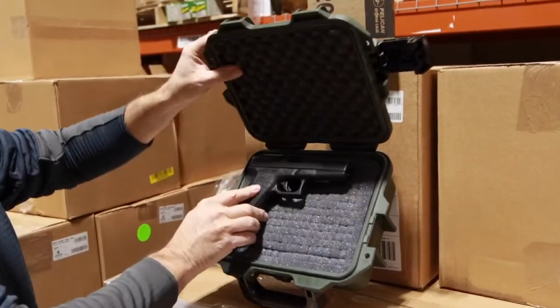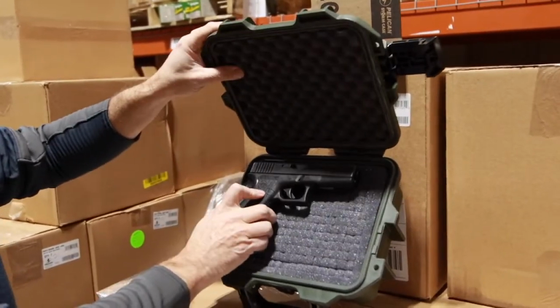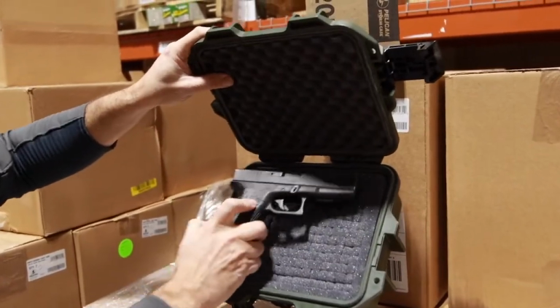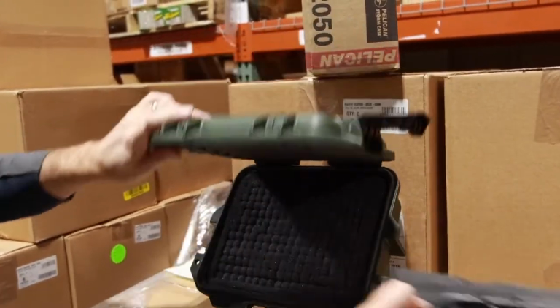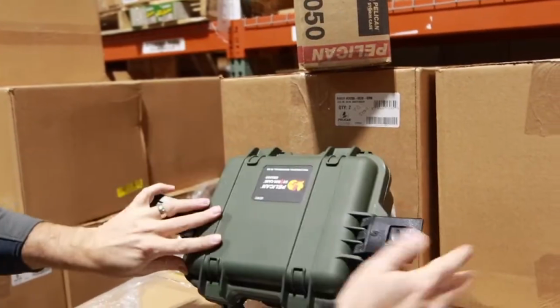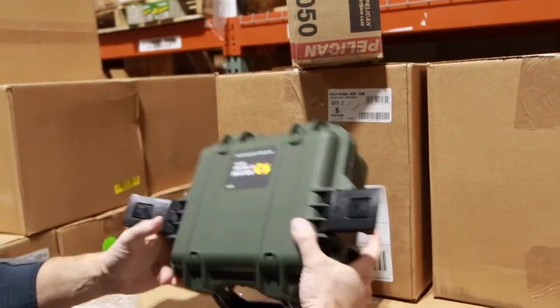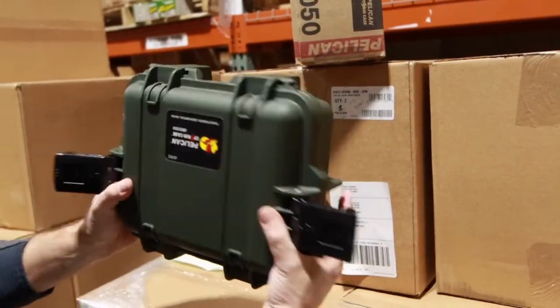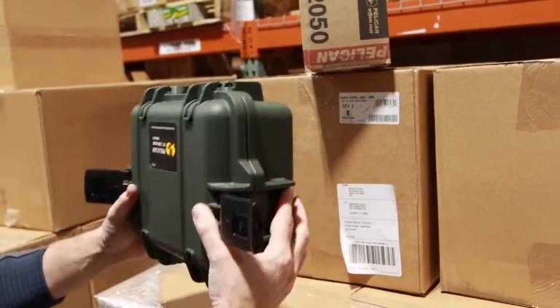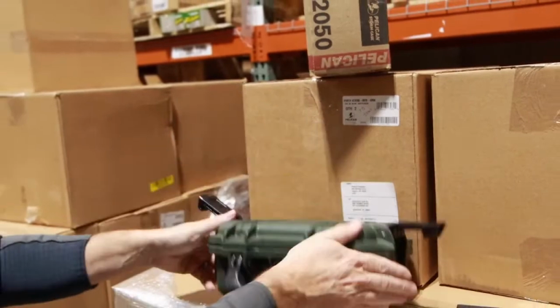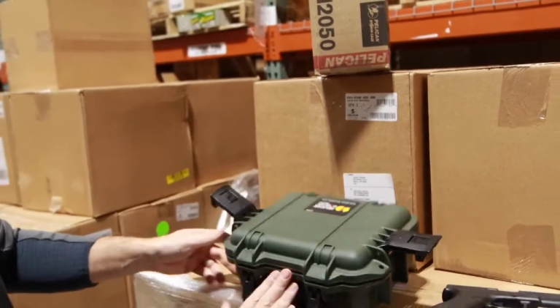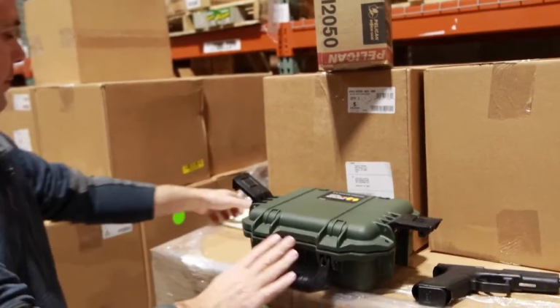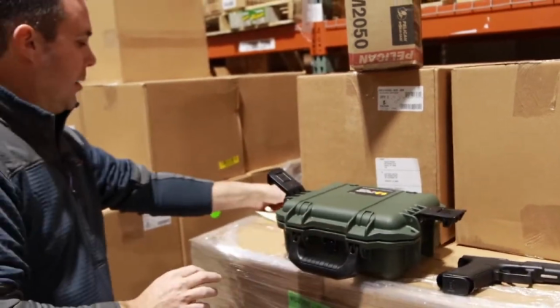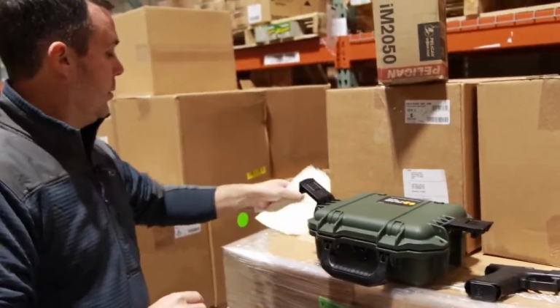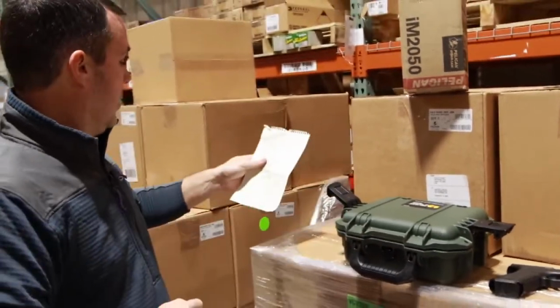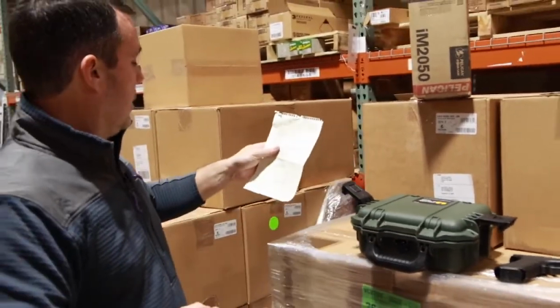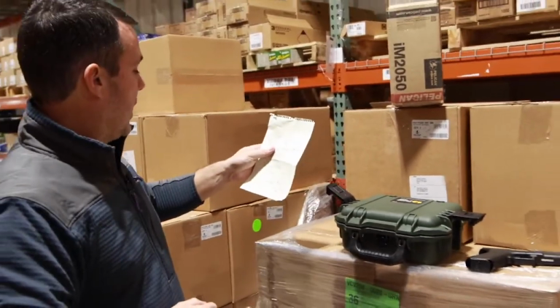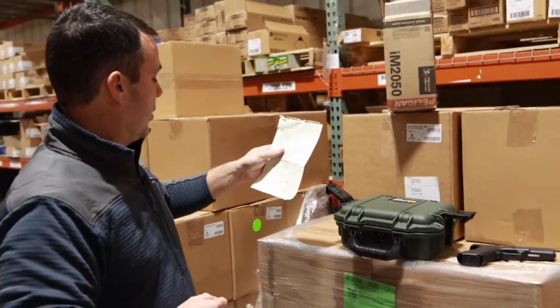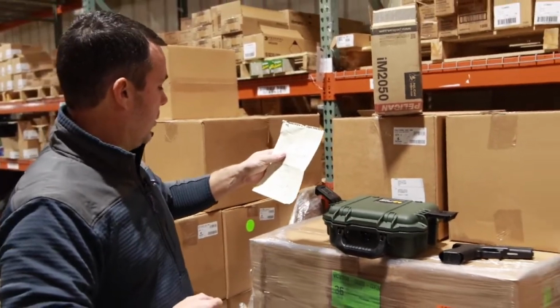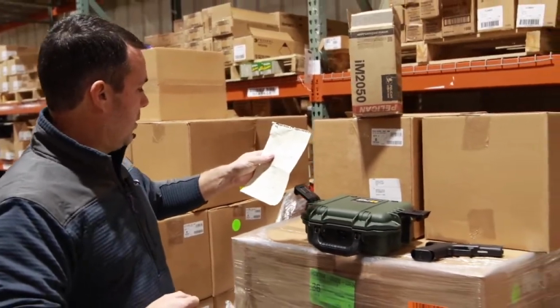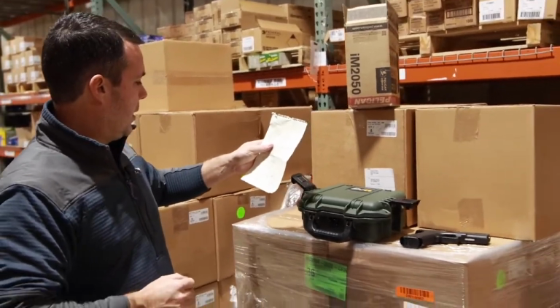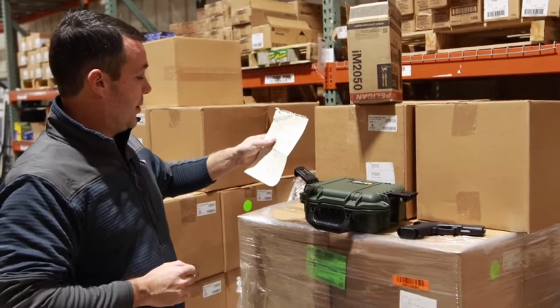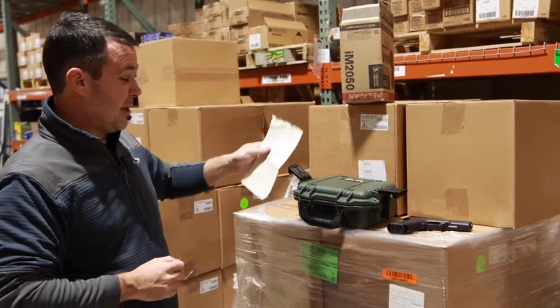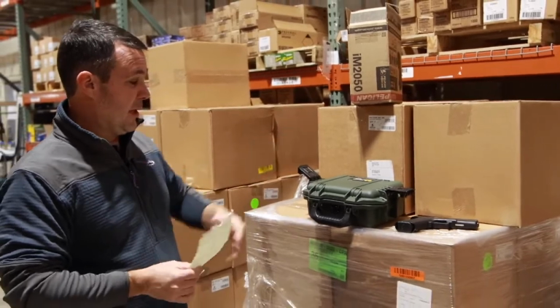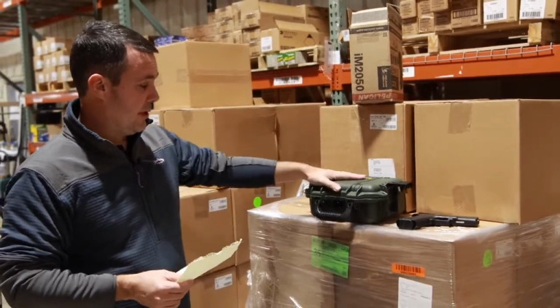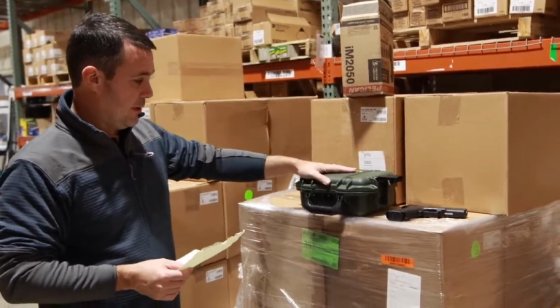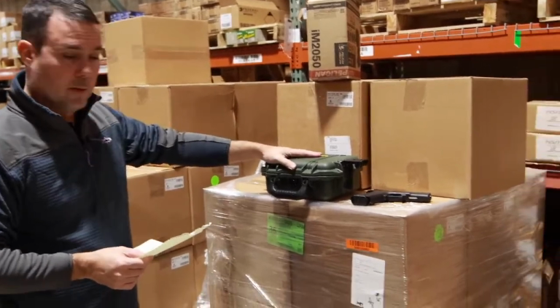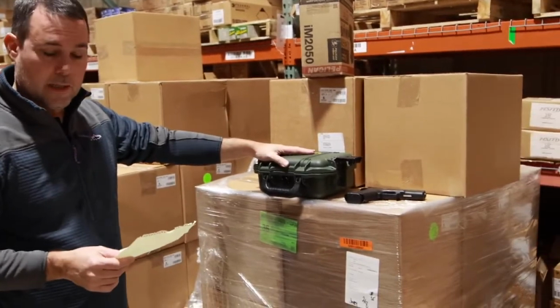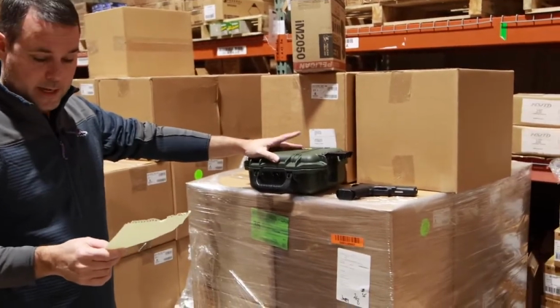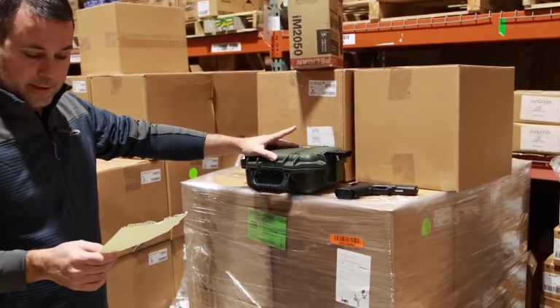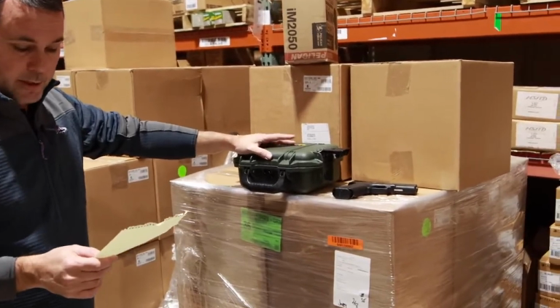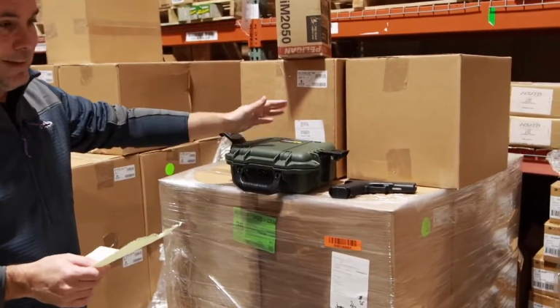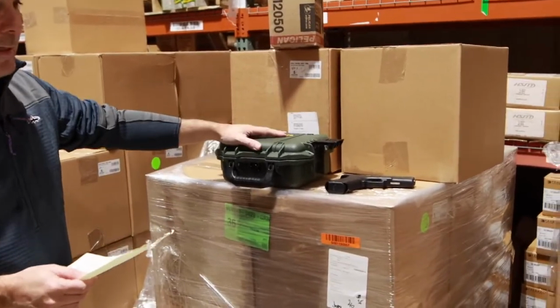Decent full-size case, heavy-duty latches, handle. Google Shopping was showing on average about 60 bucks for this model today as we did some research. In-store: $19.99.